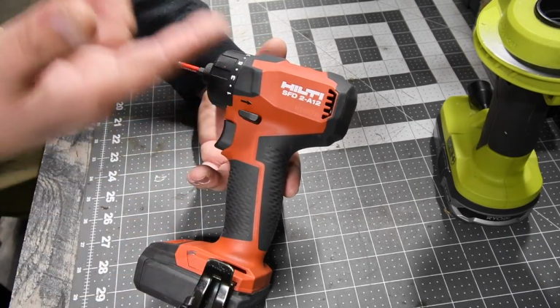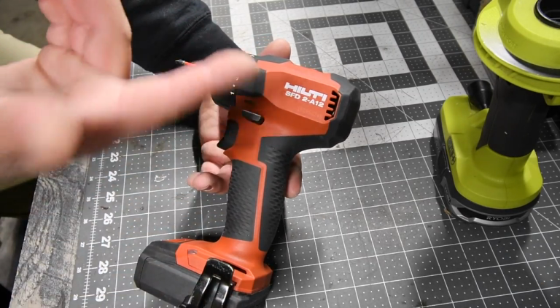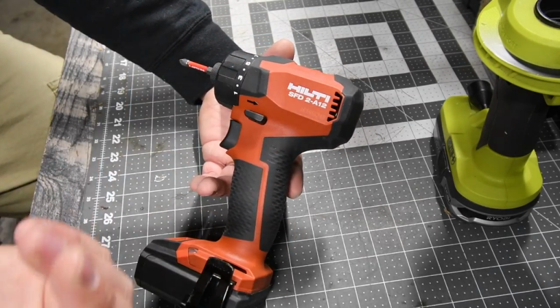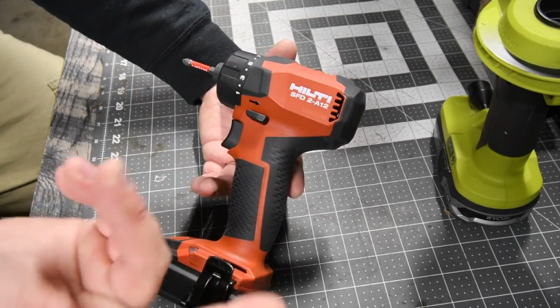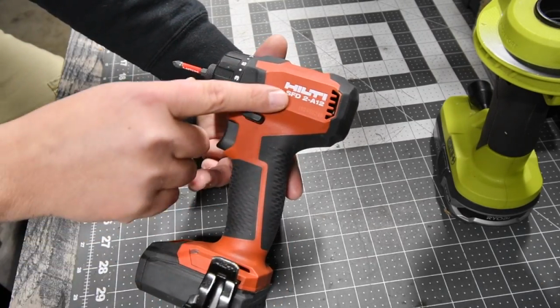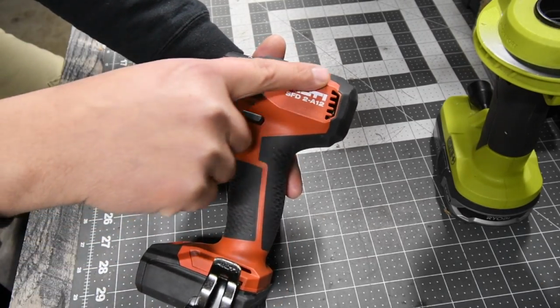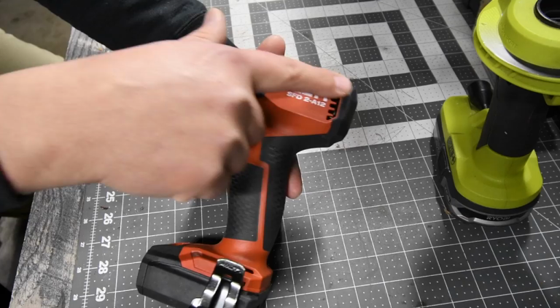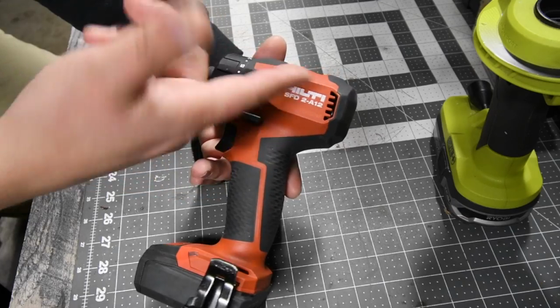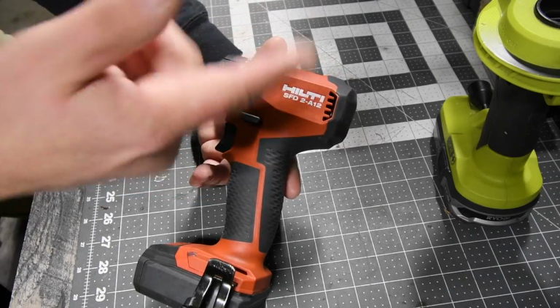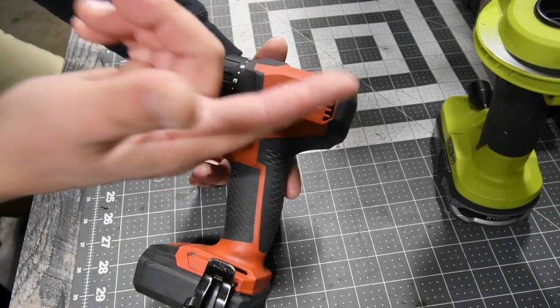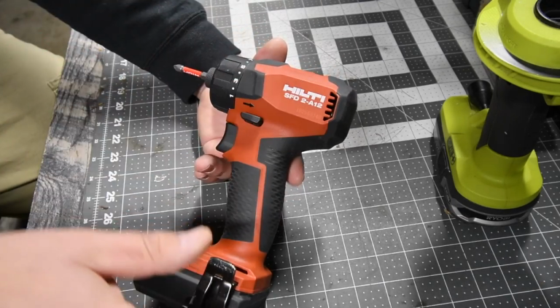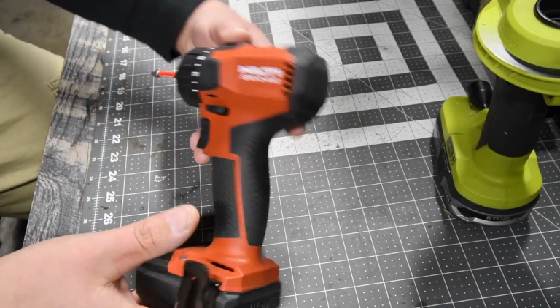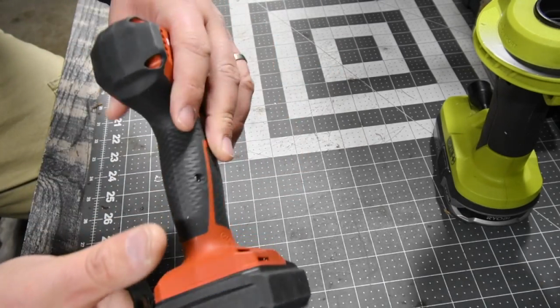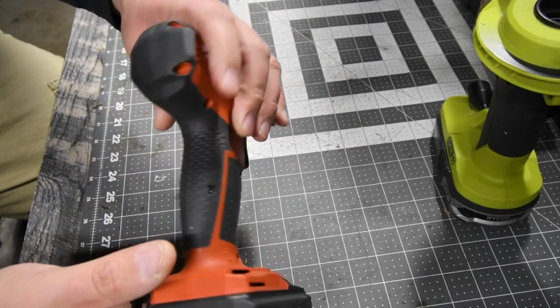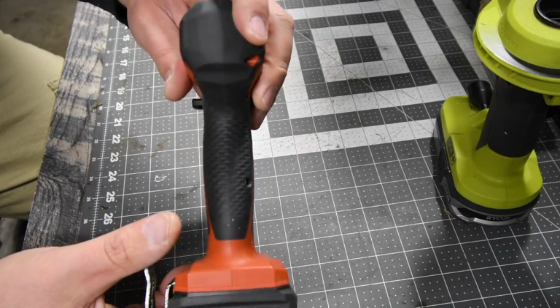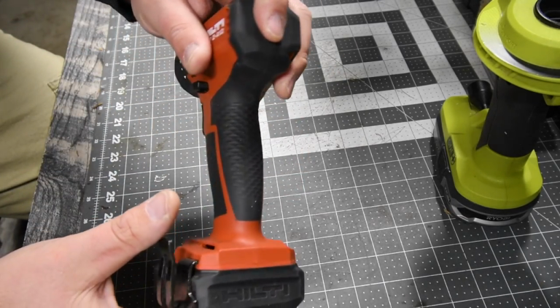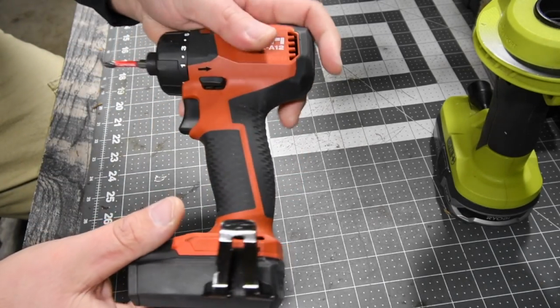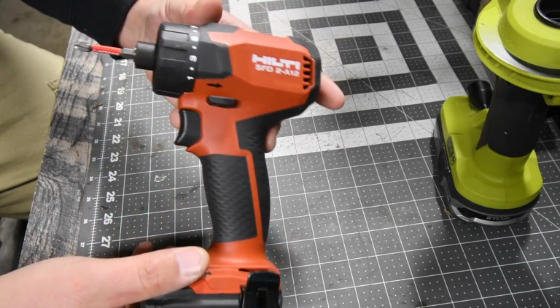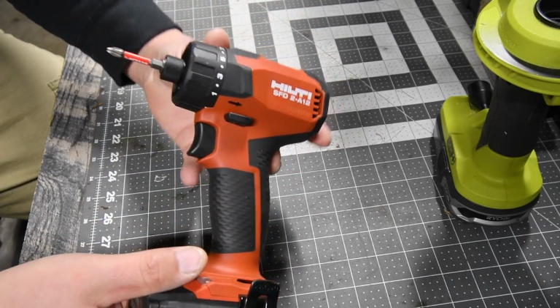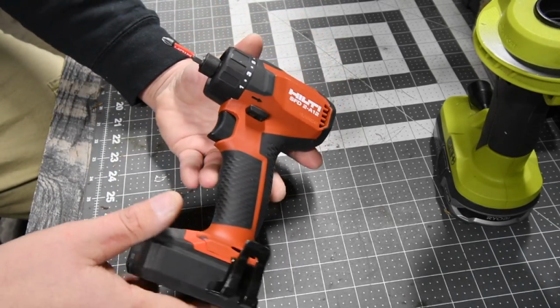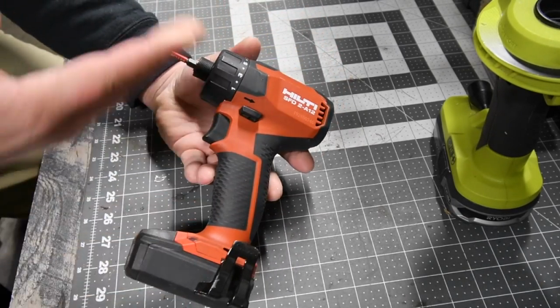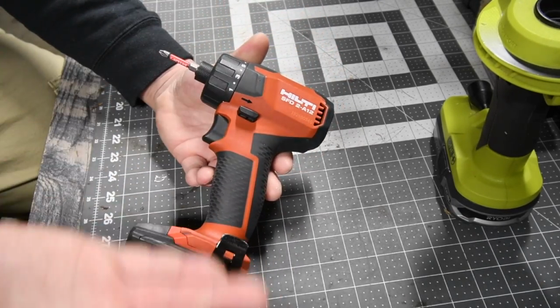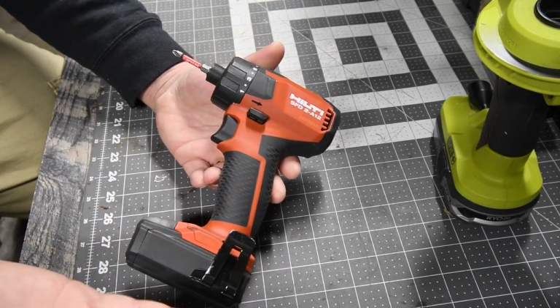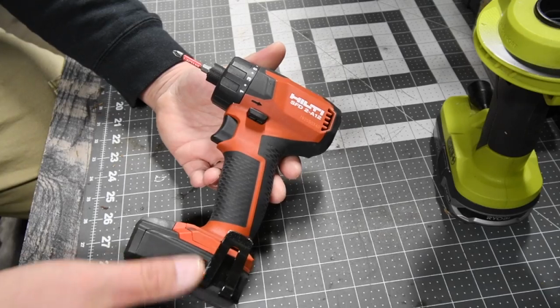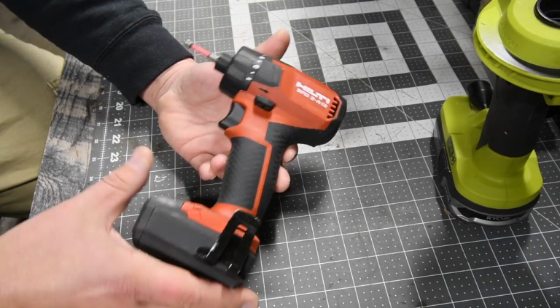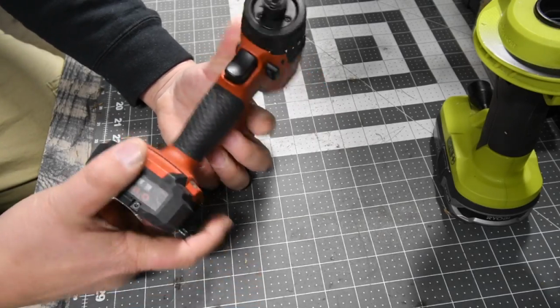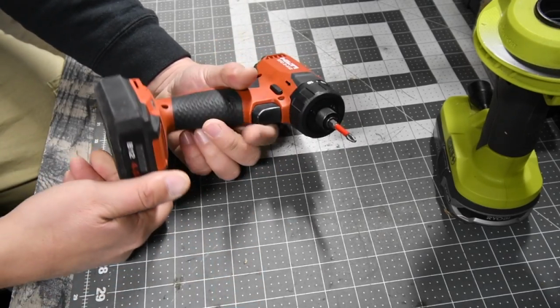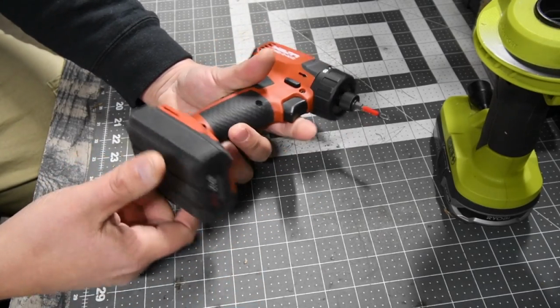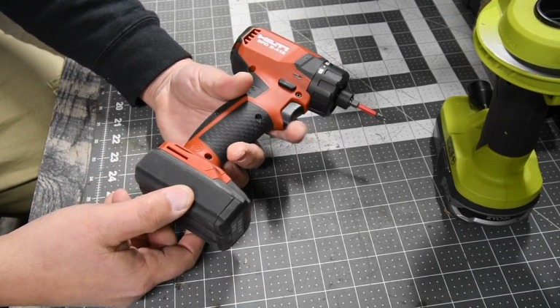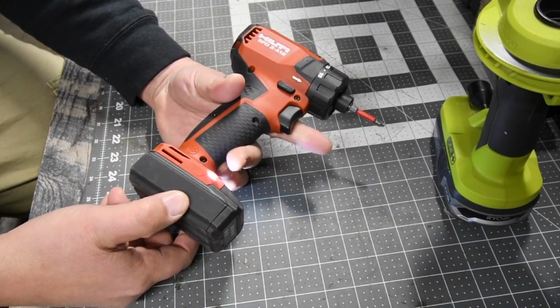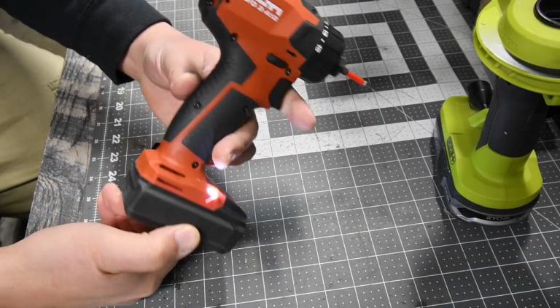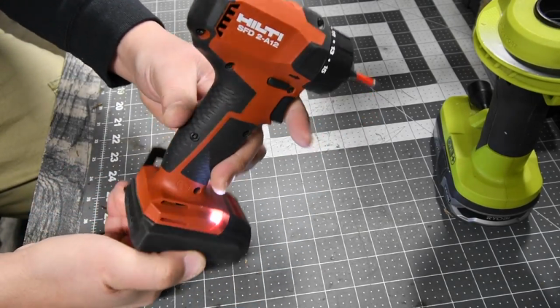It is starting to get wear and tear. The edges are starting to get scuff marks and the rubber molding is starting to get scratched up. I drop this all the time, and it's still kicking — still good.